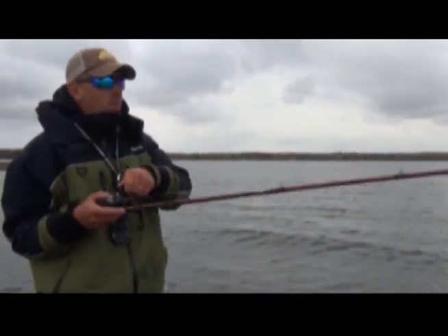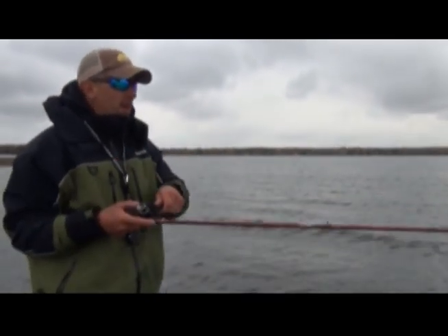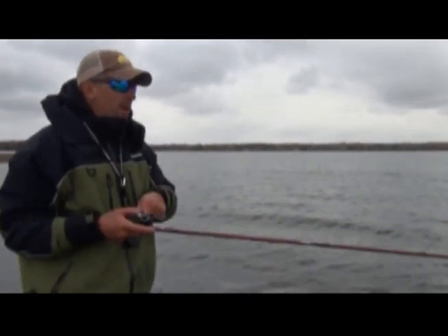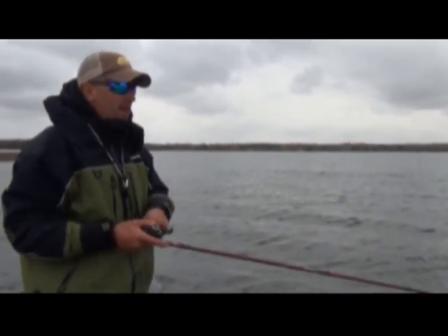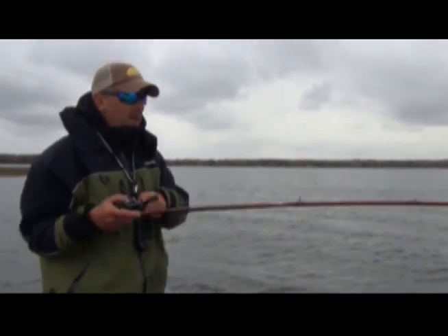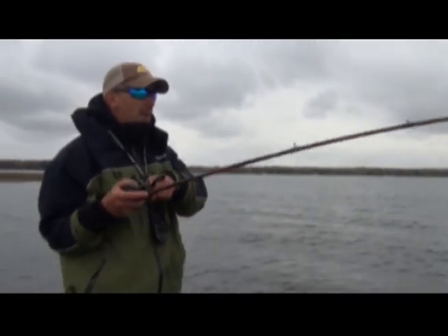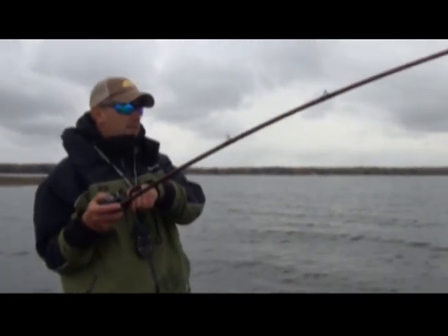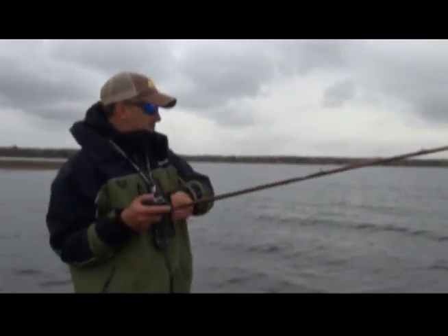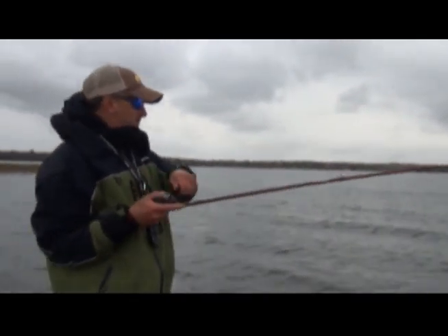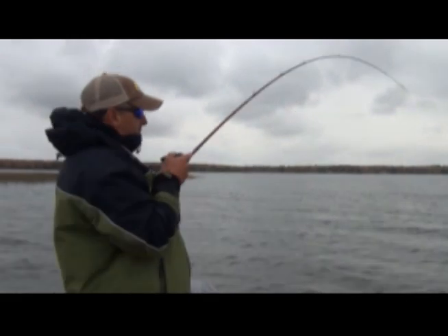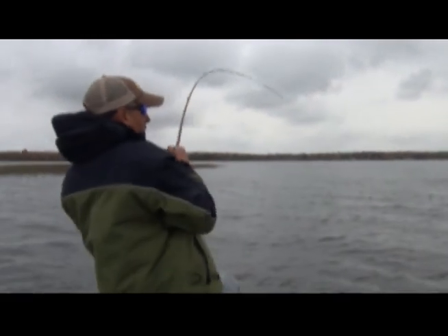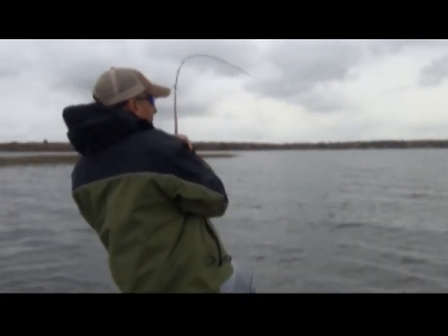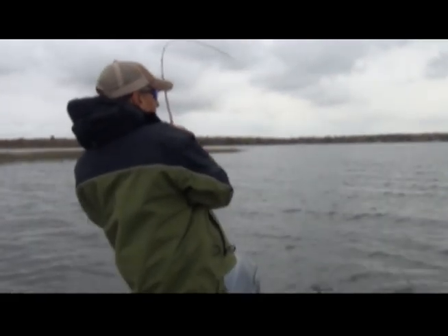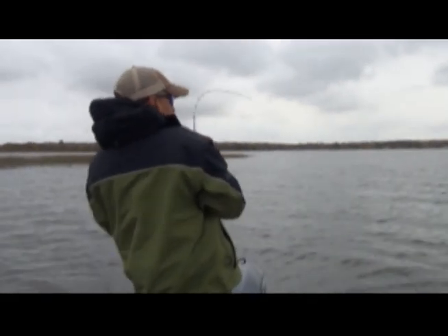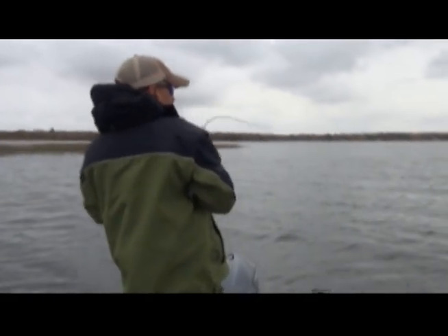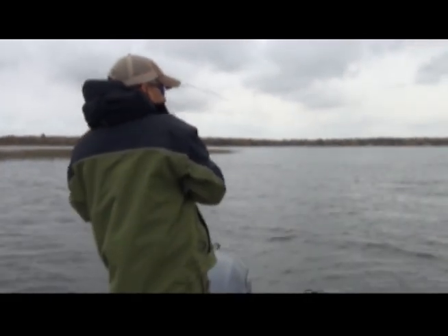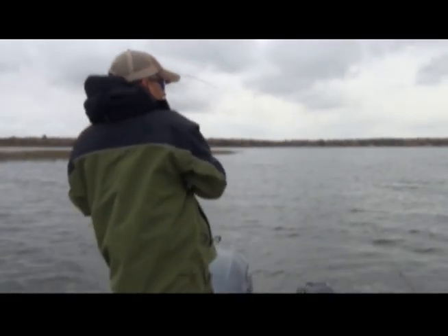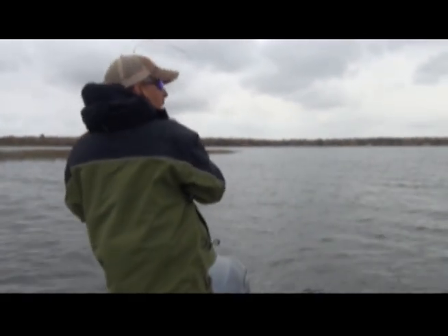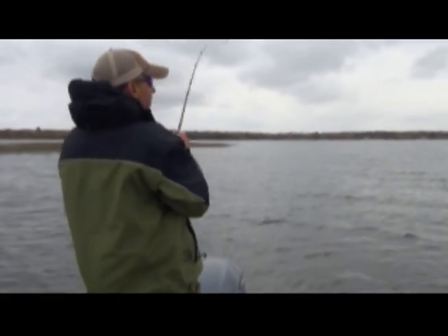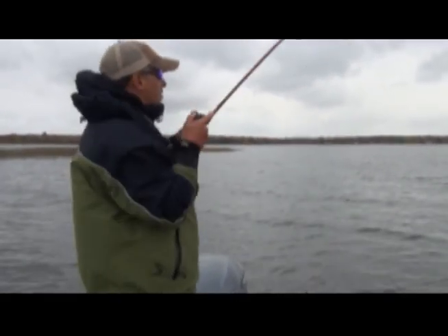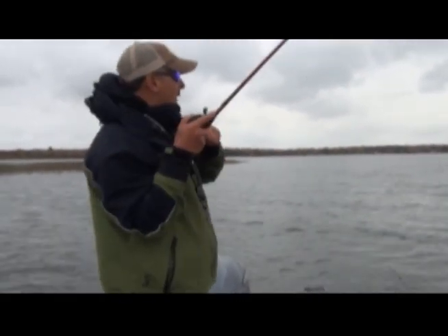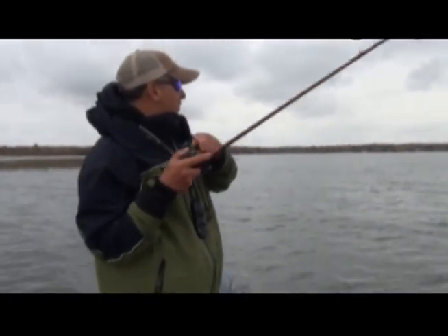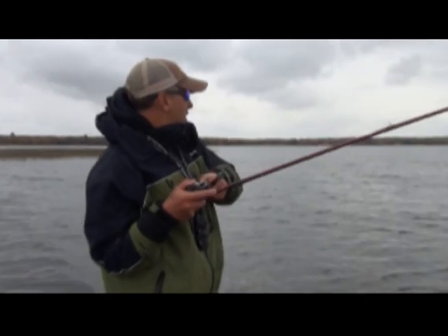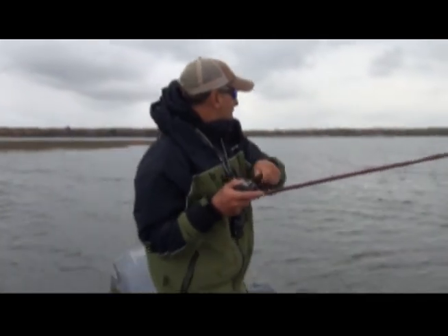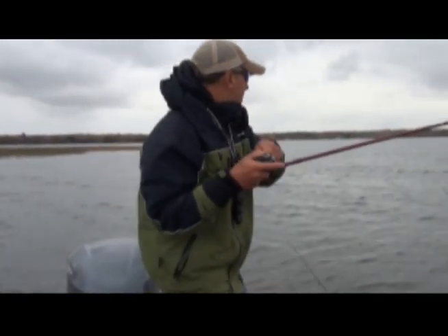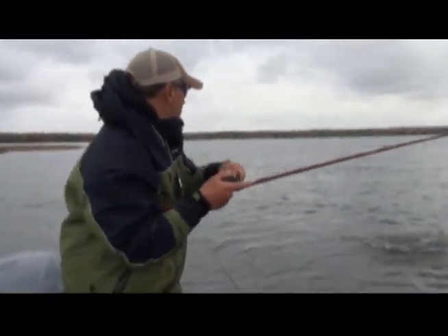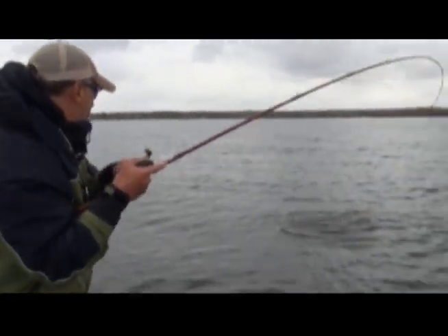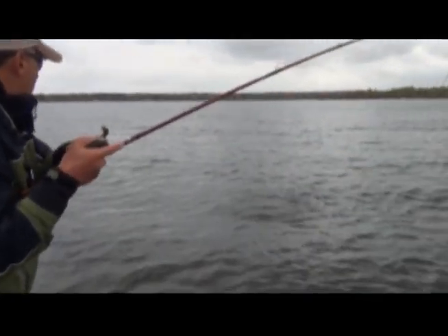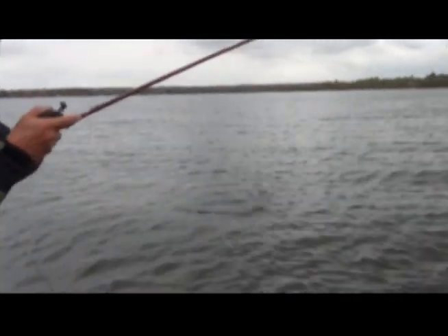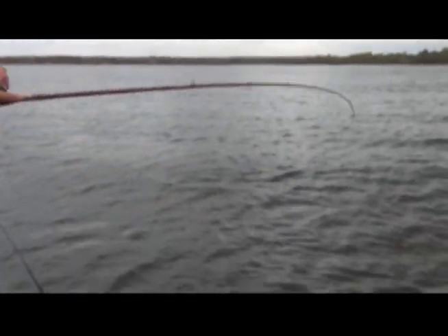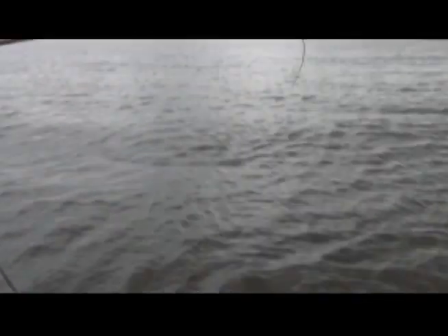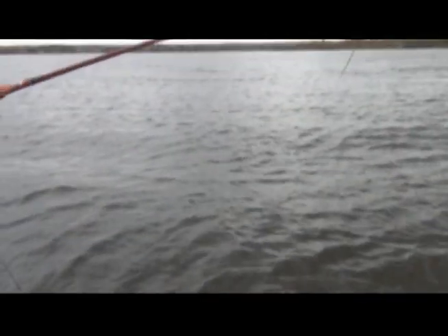Just had one hit it. There he is — hooked up! Keep cranking, man. It's so effective. Here he comes — catching big smallies.